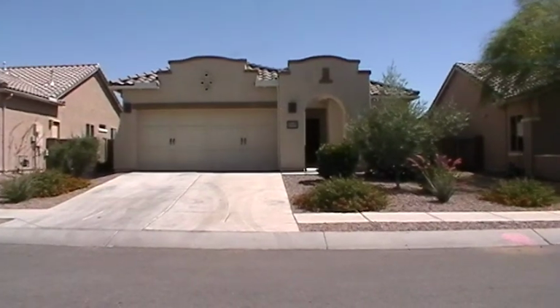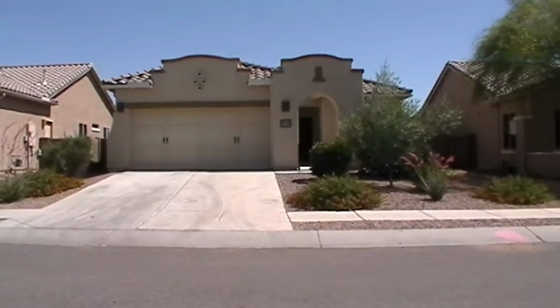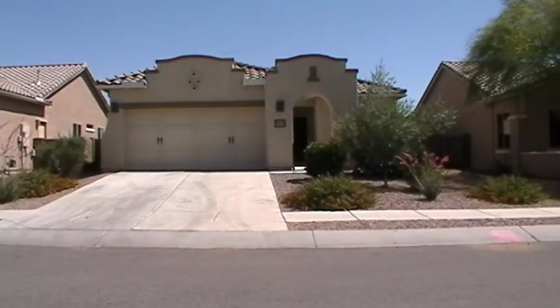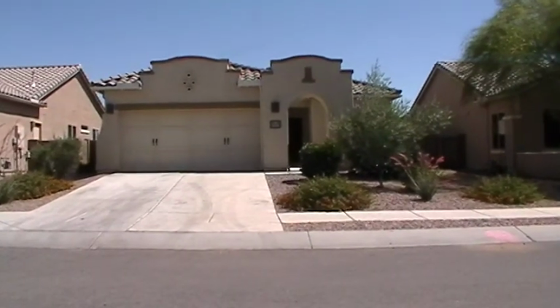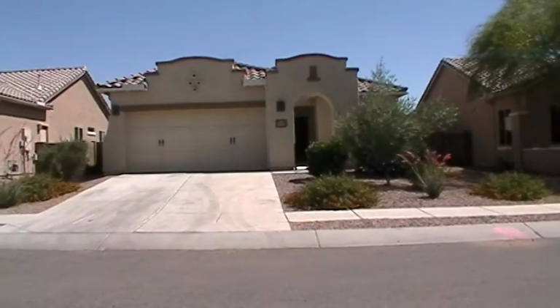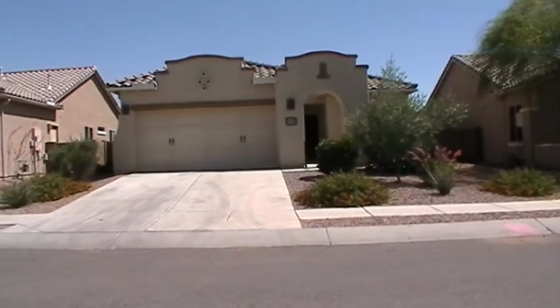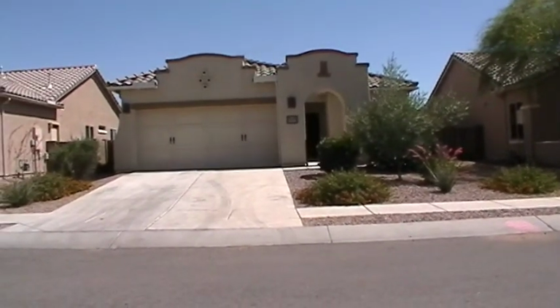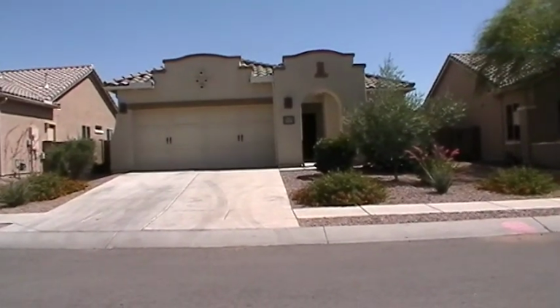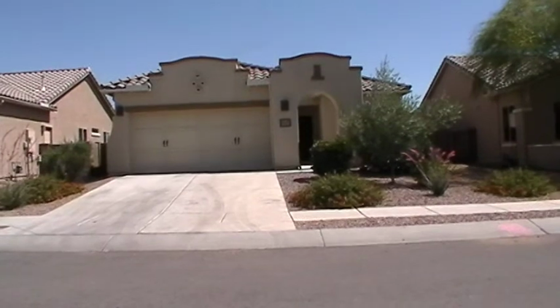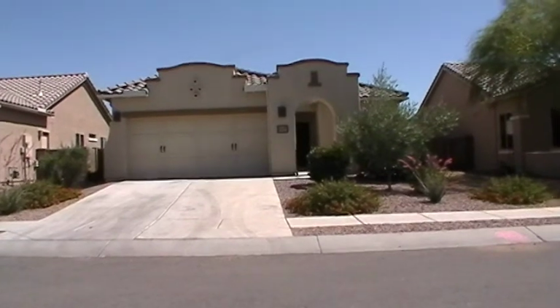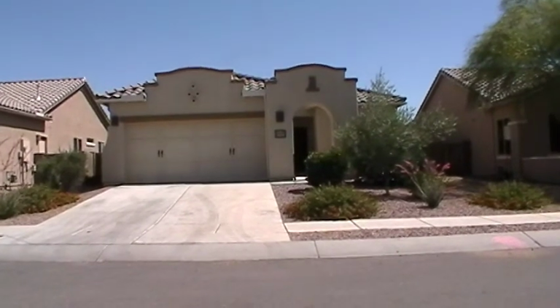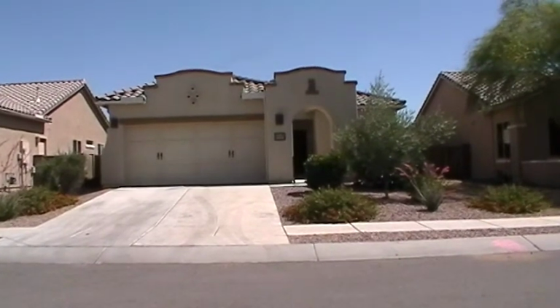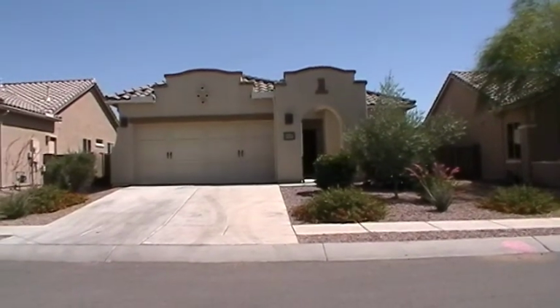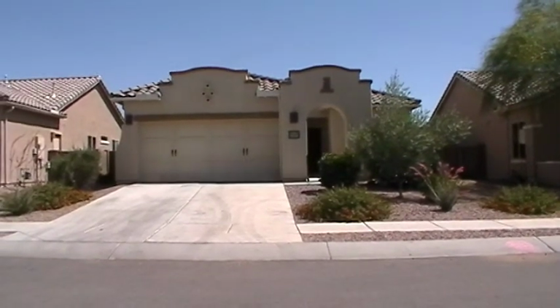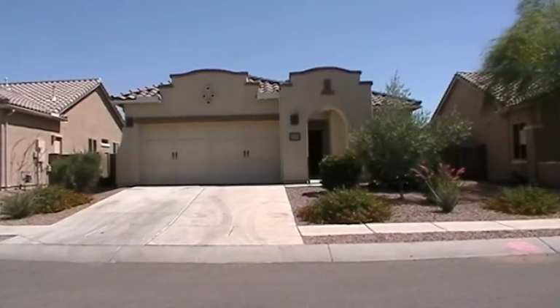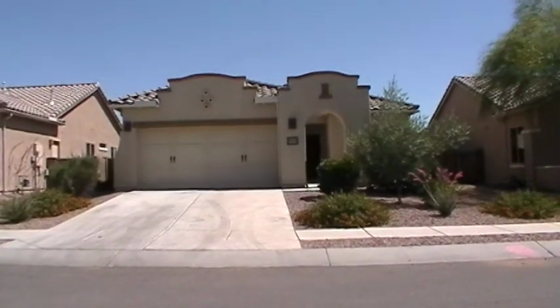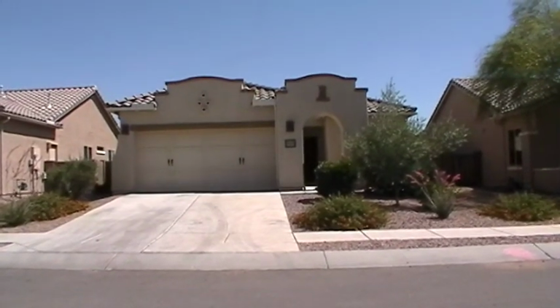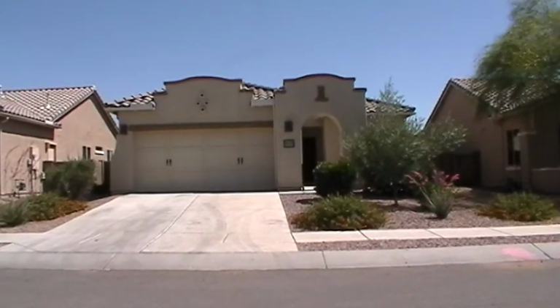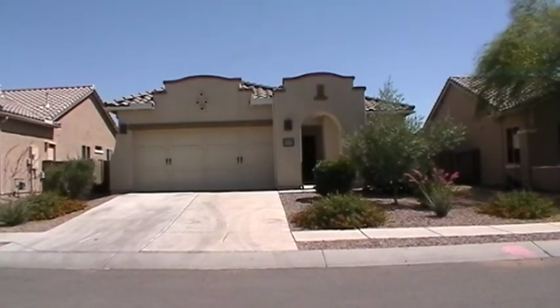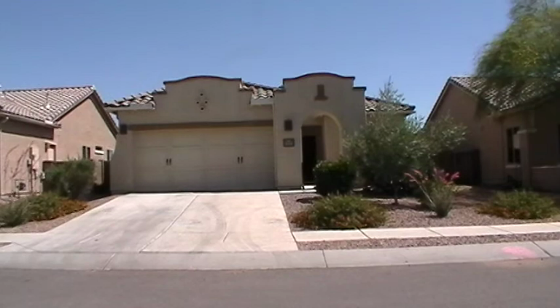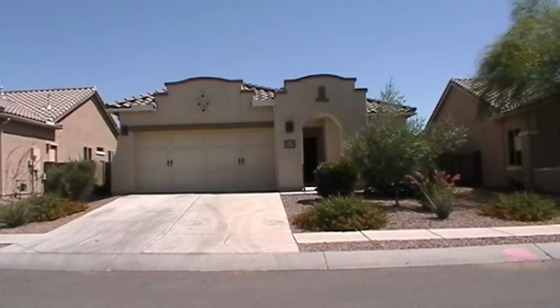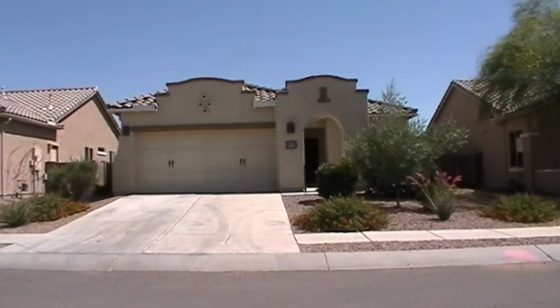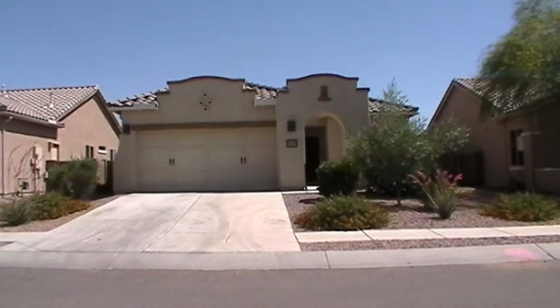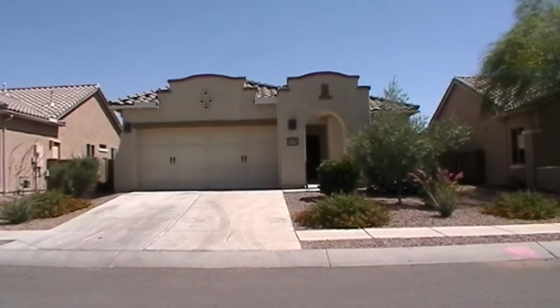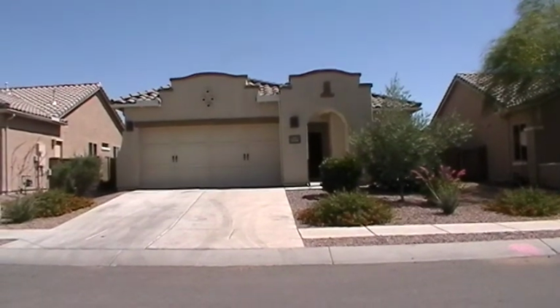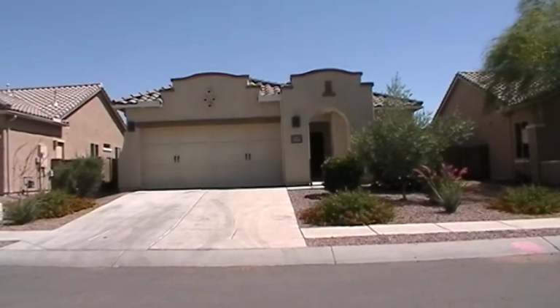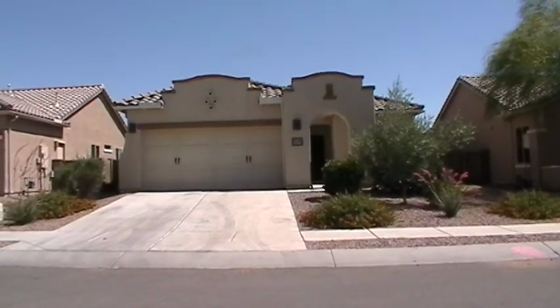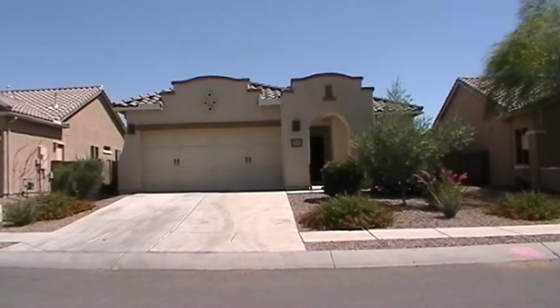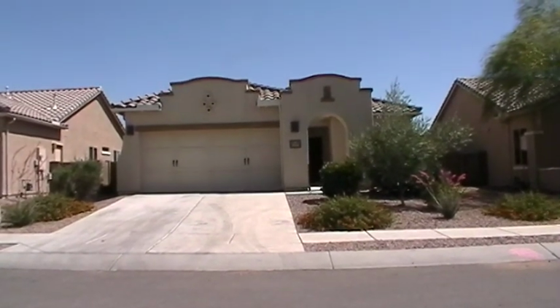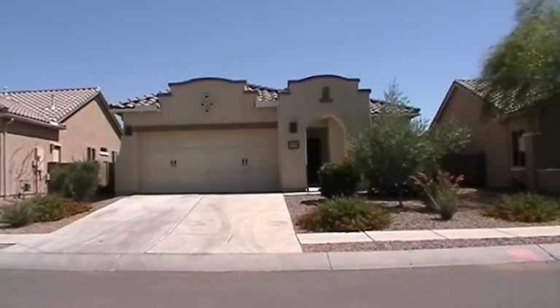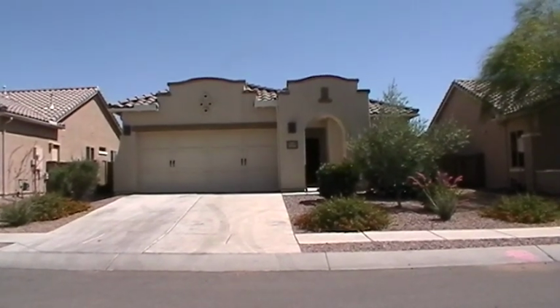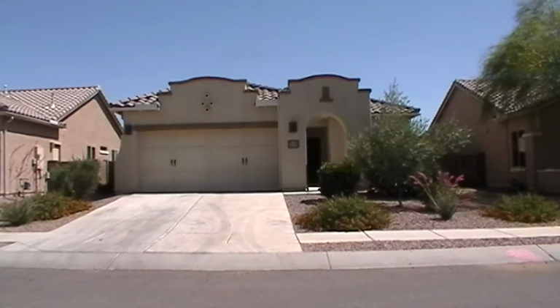Hi, this is Steve with Blue Fox Properties. Today is May 30th, 2014. I'm at the home located at 1125 West Versilia Drive in Oro Valley. The nearest major crossroads are La Cañada and Tangerine.